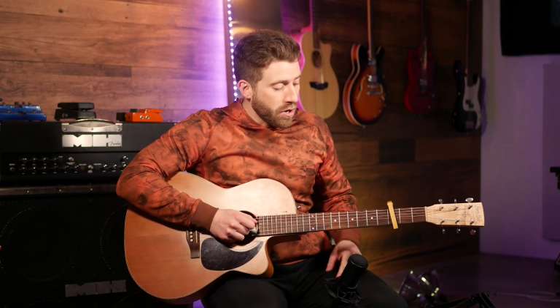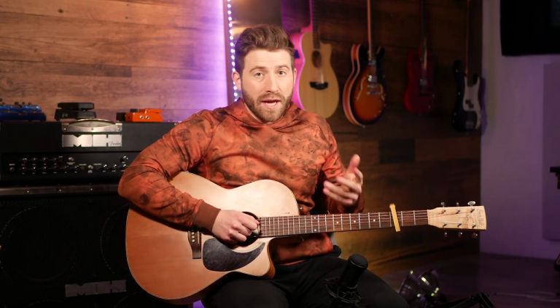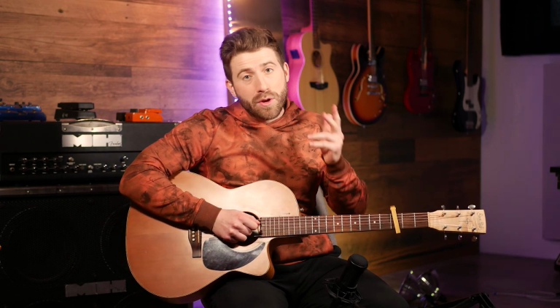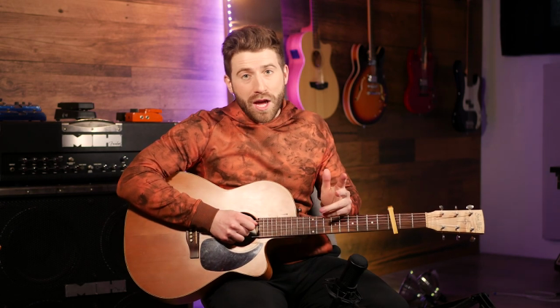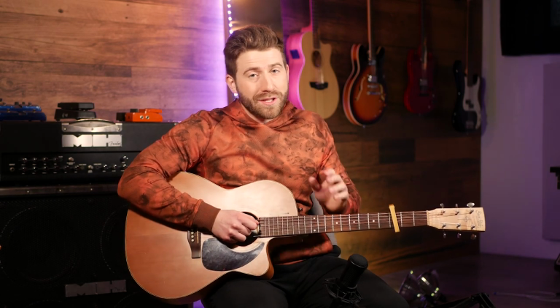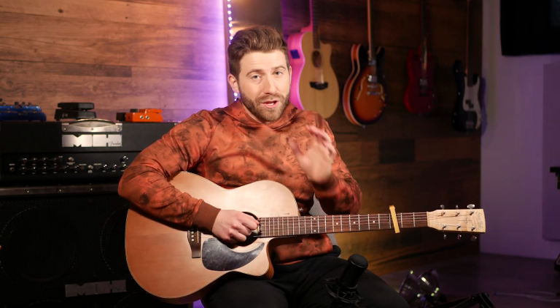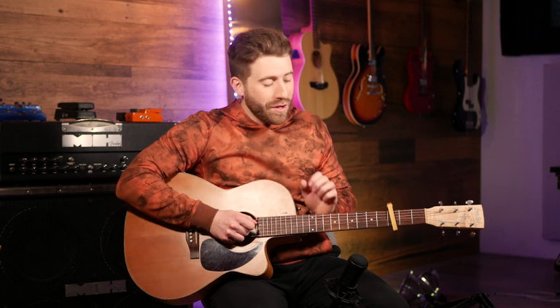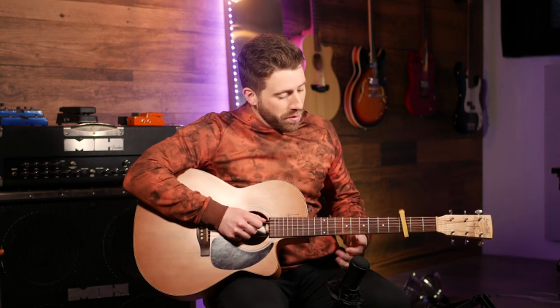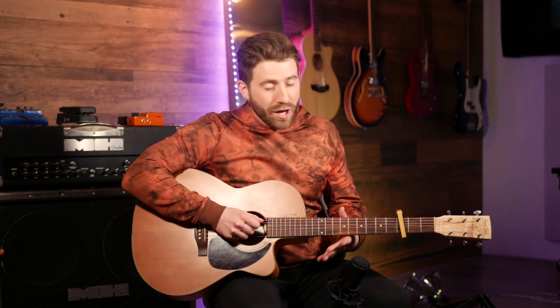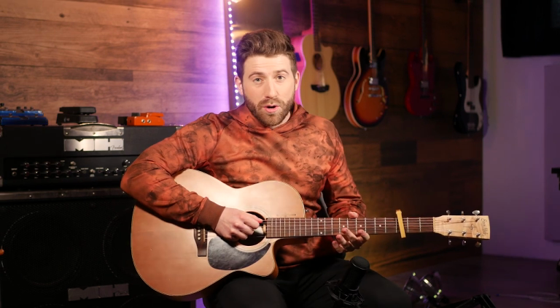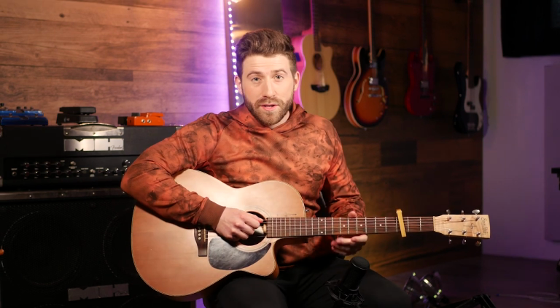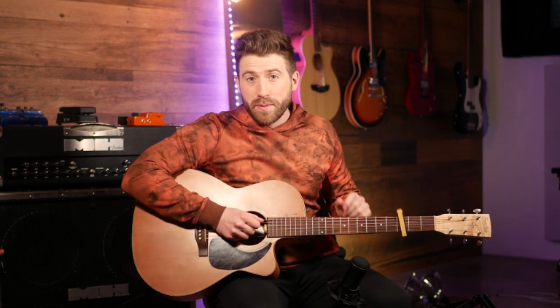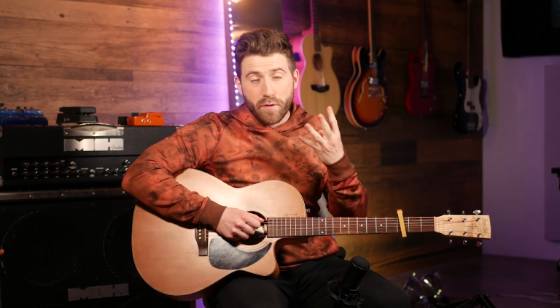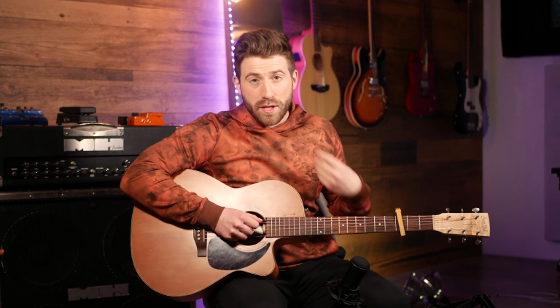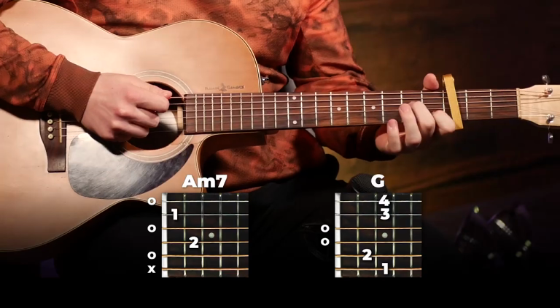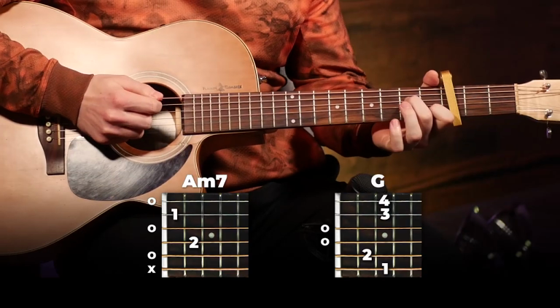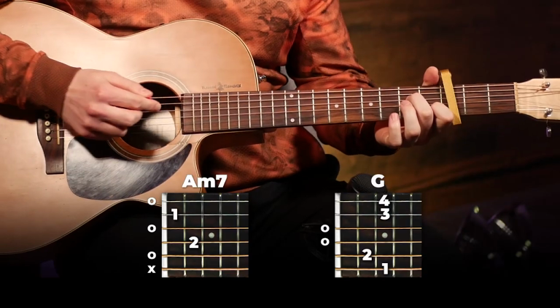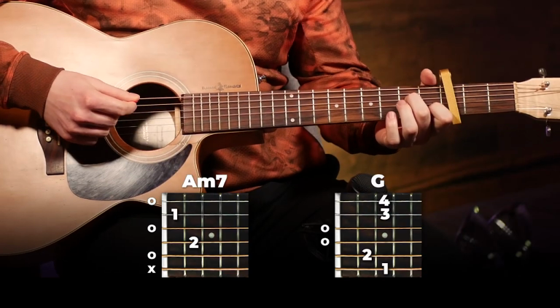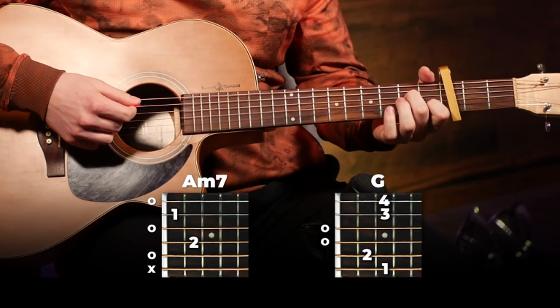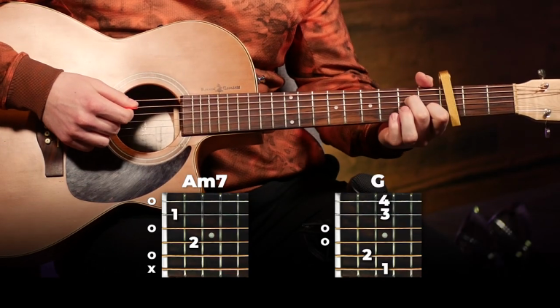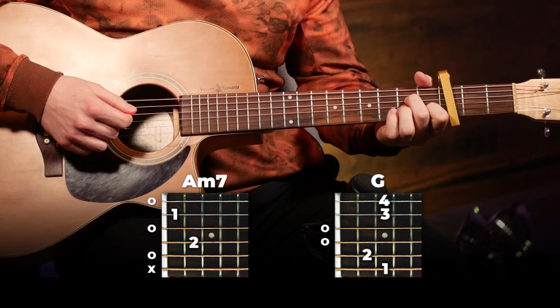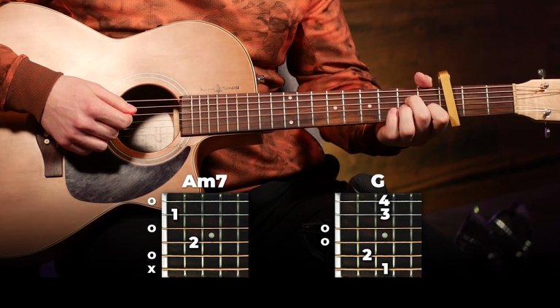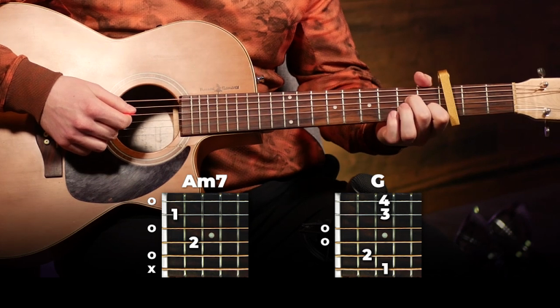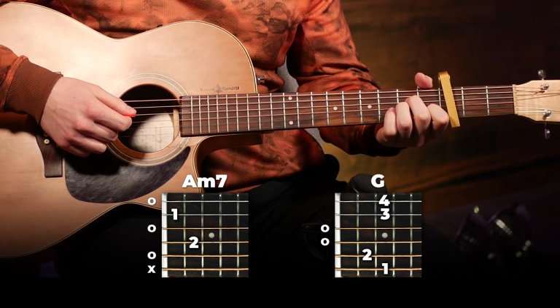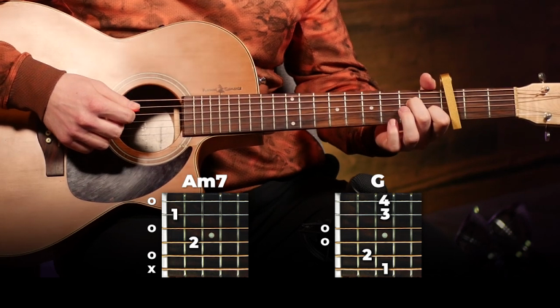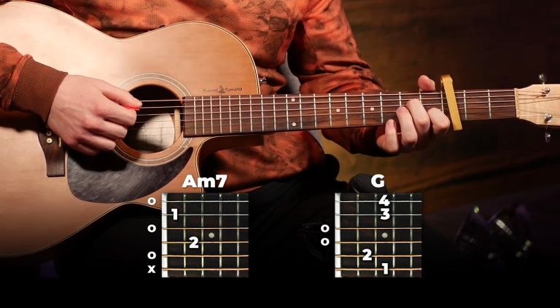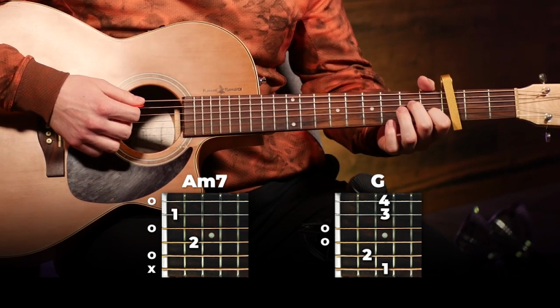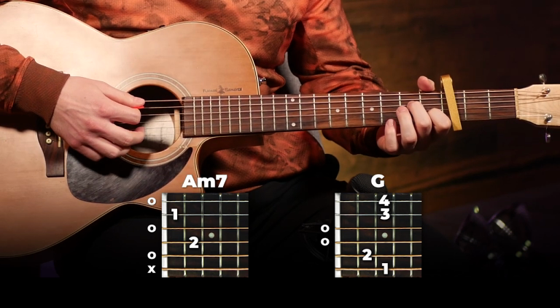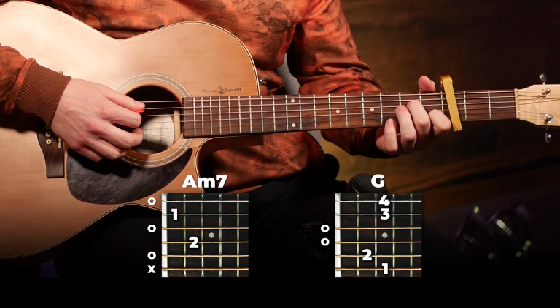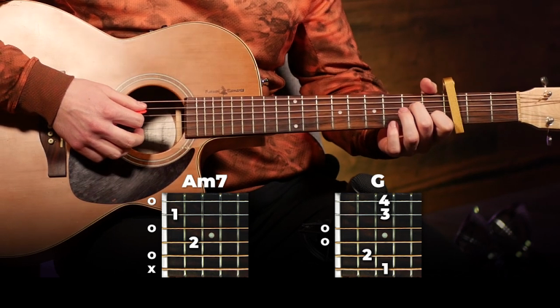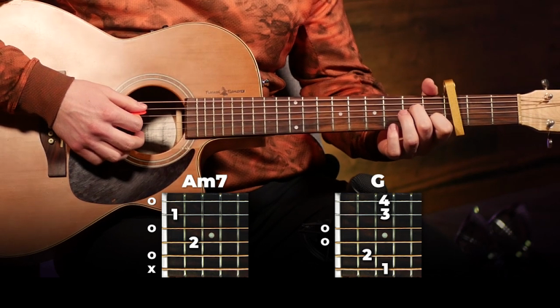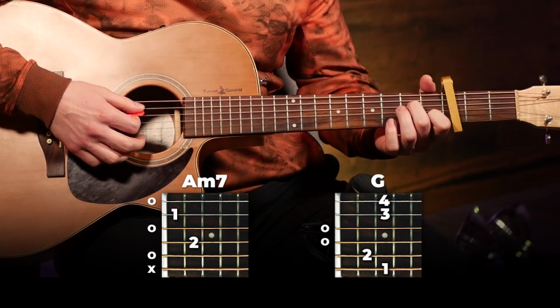If you don't have a capo, you really should get one because they're really useful. We've just got two chords and they're played for four beats each. So we're going to start with an A minor 7, which is just an easier version of A minor. And you're going to play that once and hold it for four beats.